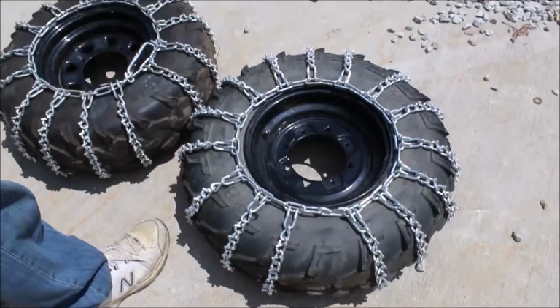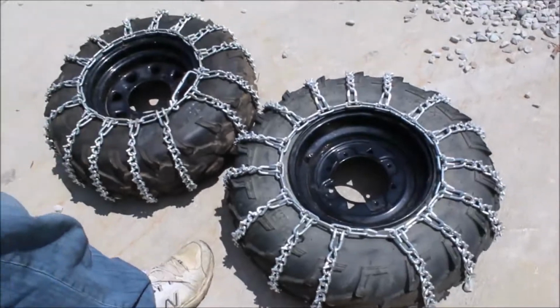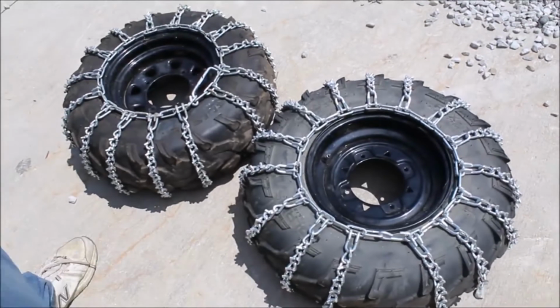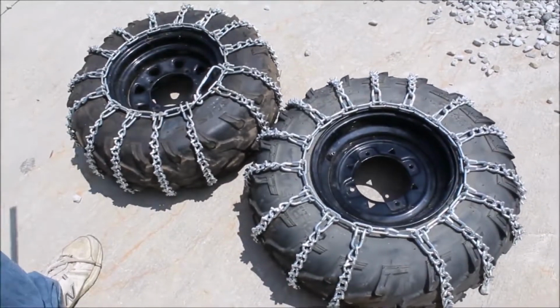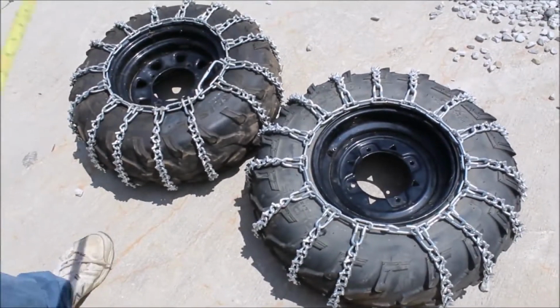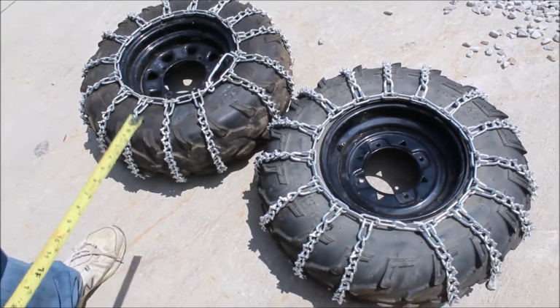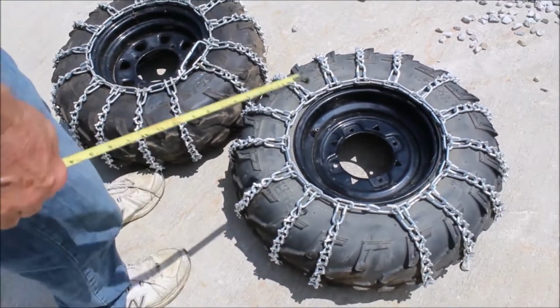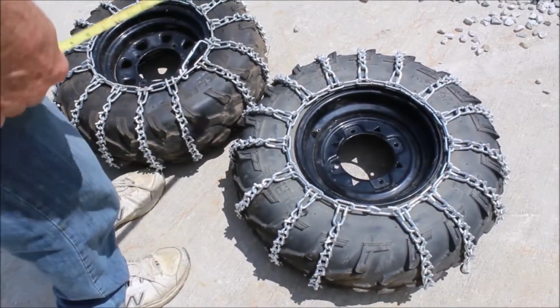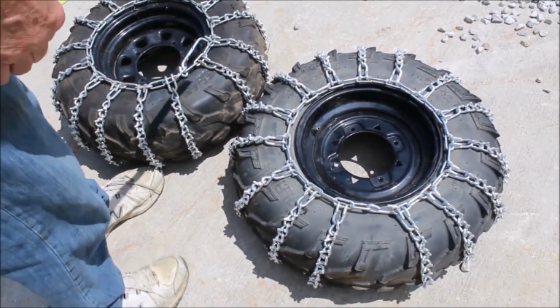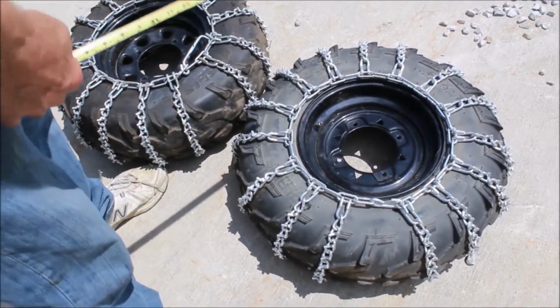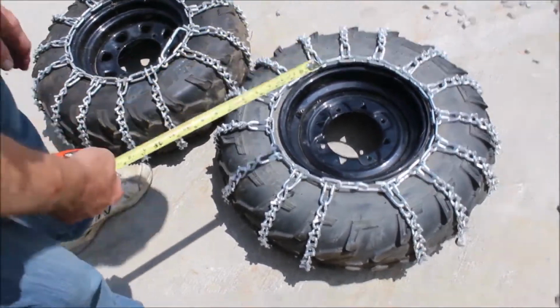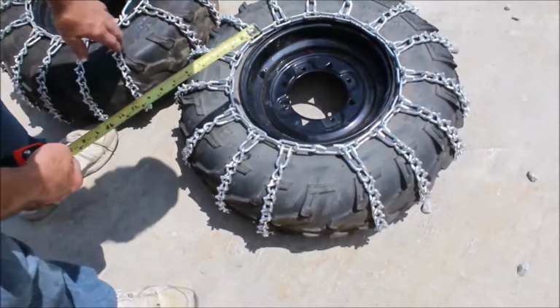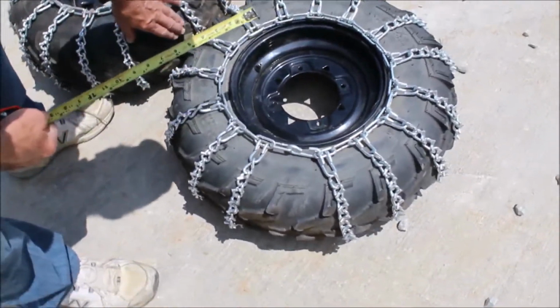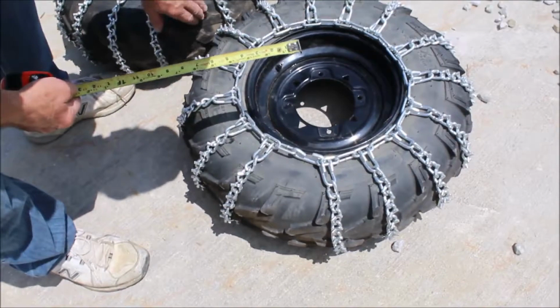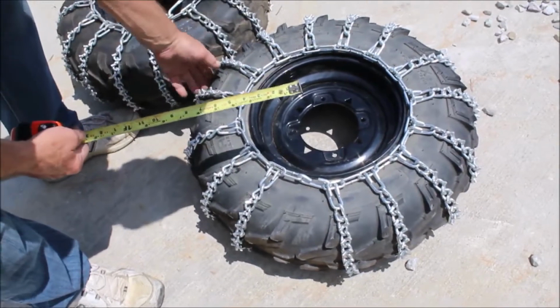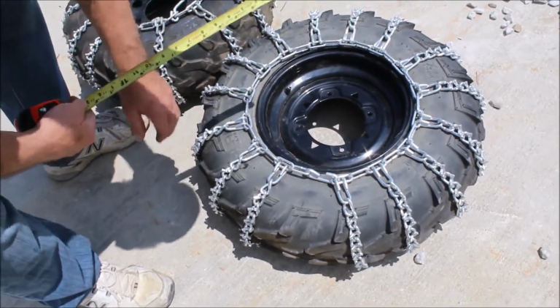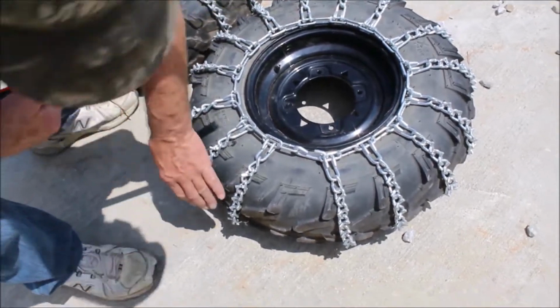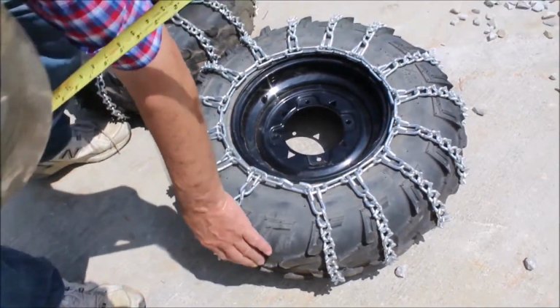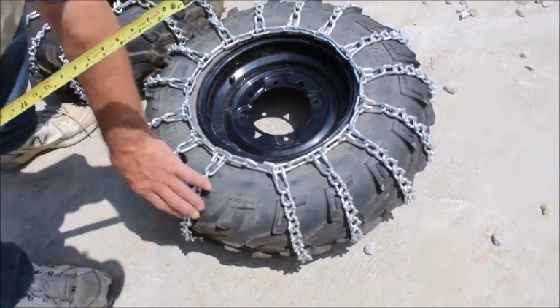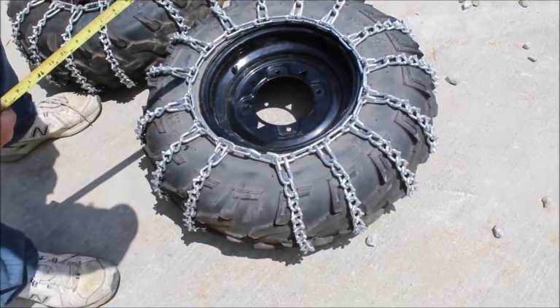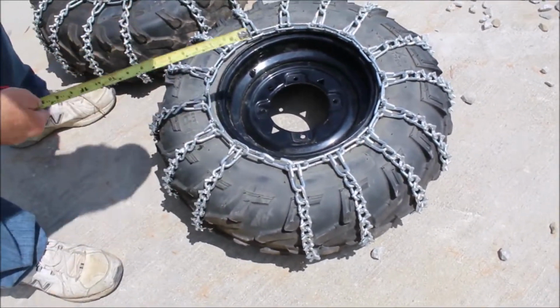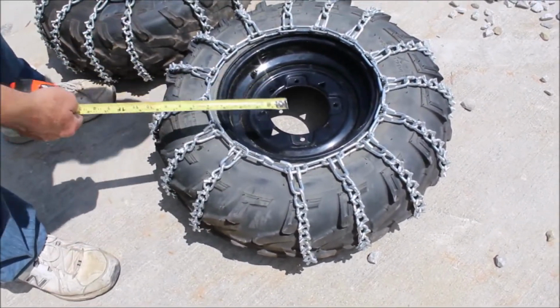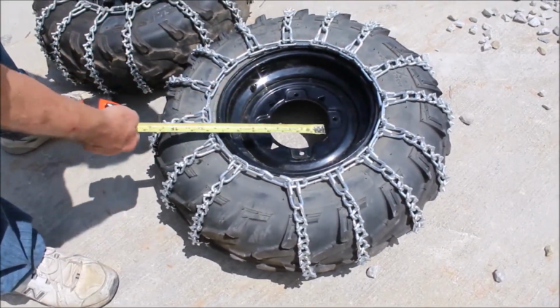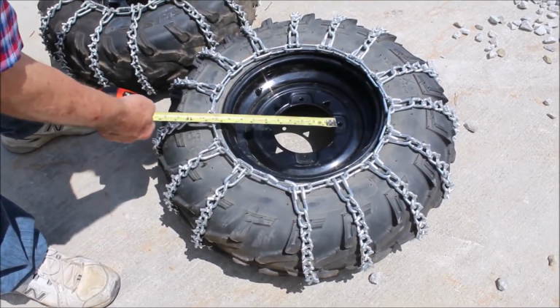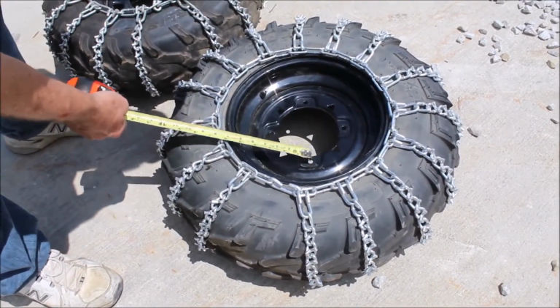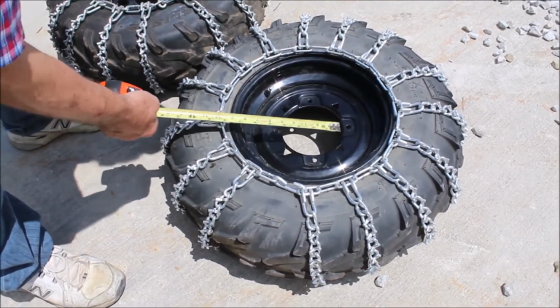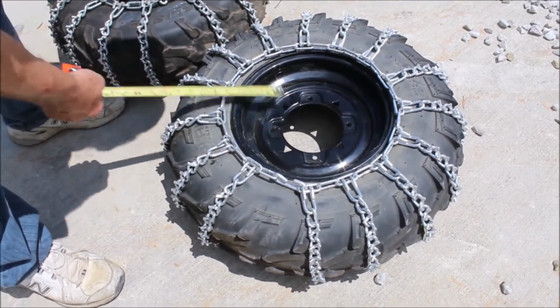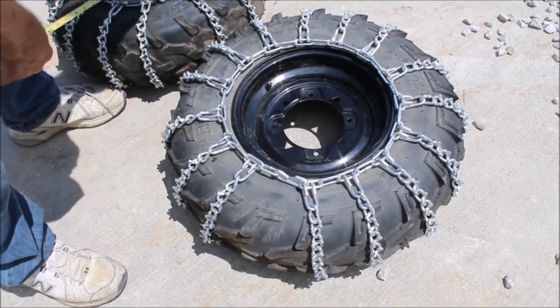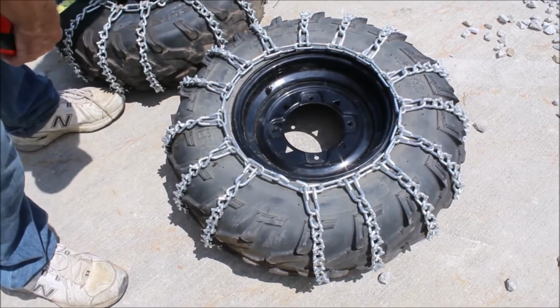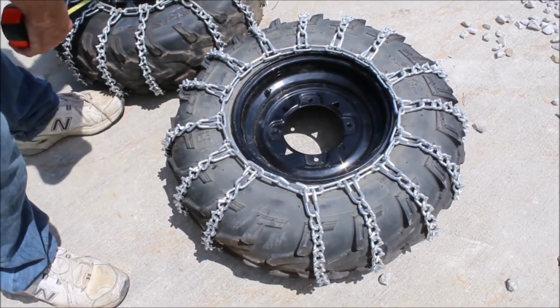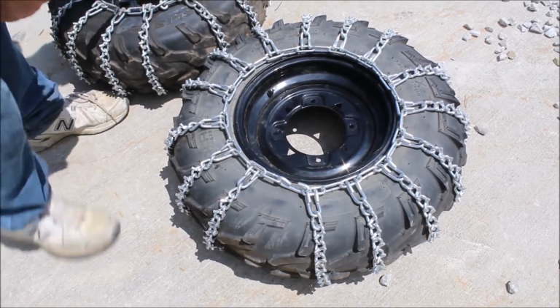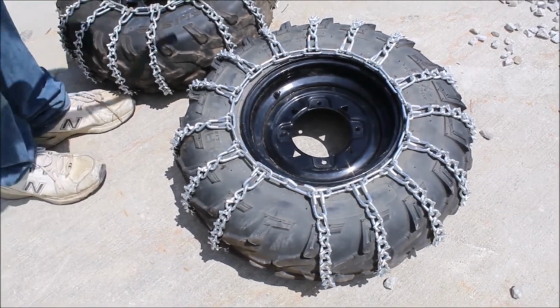Here's a pair of 26 by 8 — I think they're RTV tires, they're side-by-sides. They both got some wire on them. They are four holes.